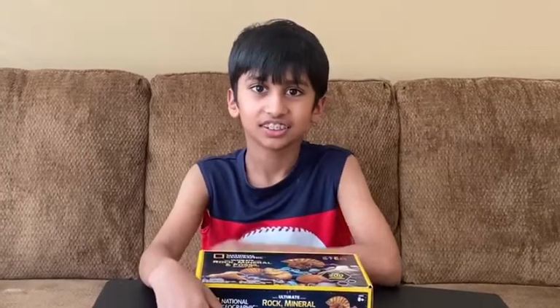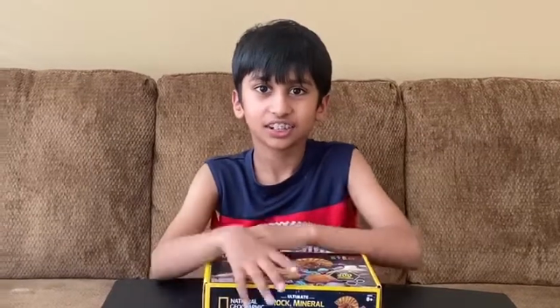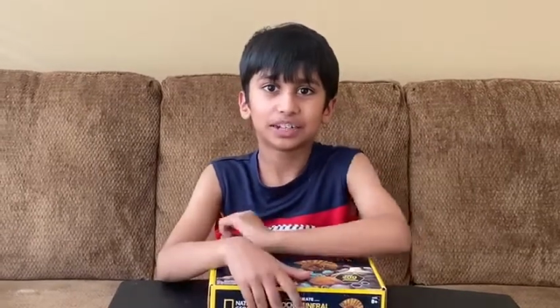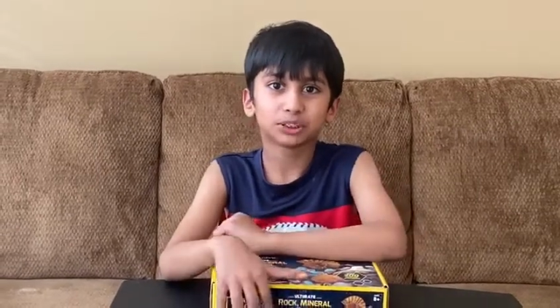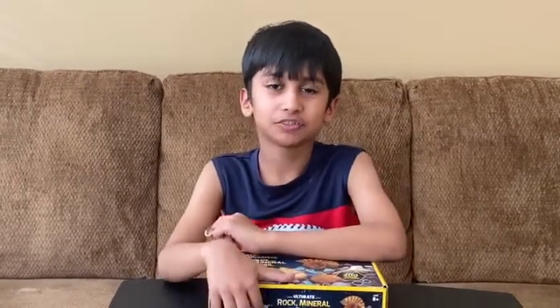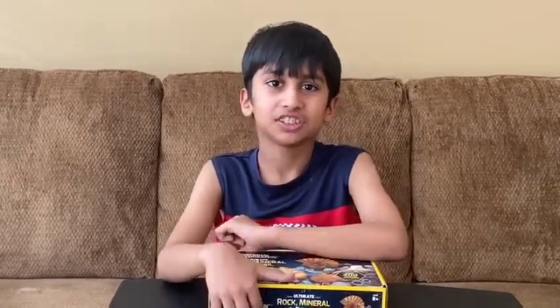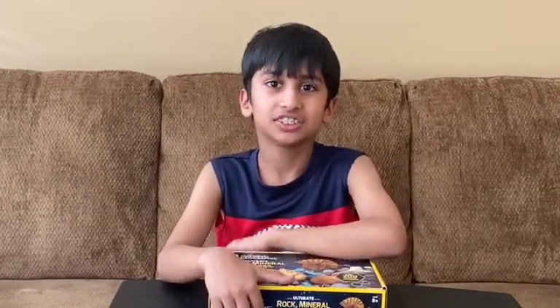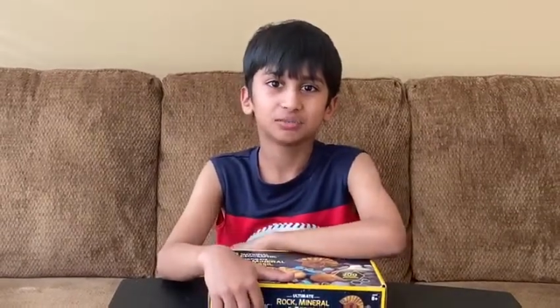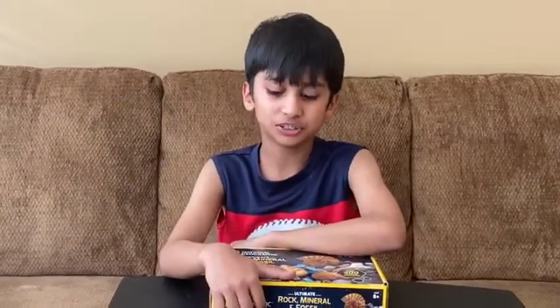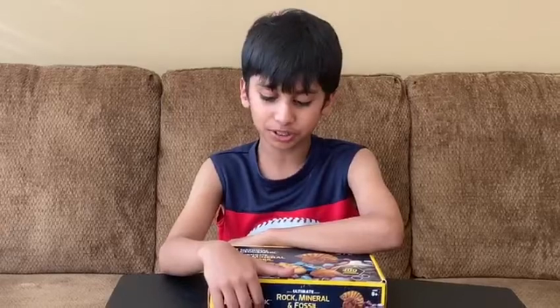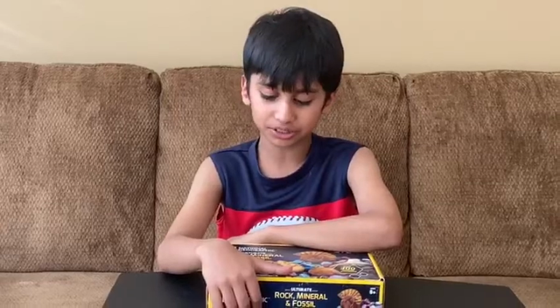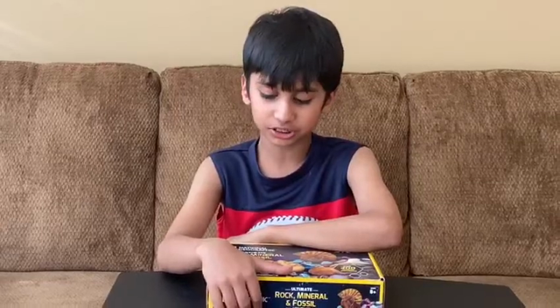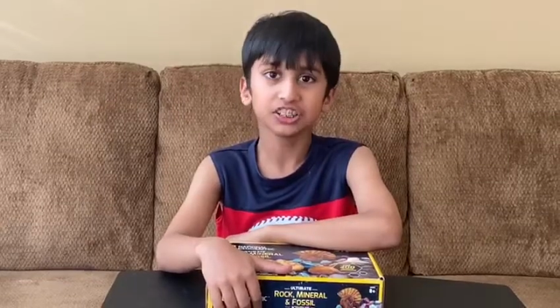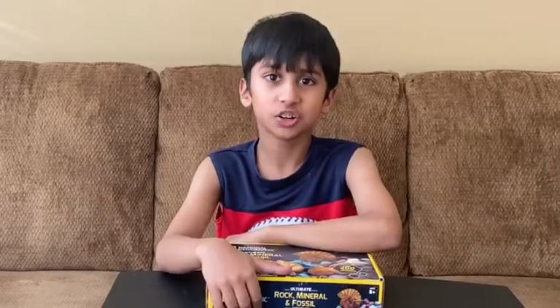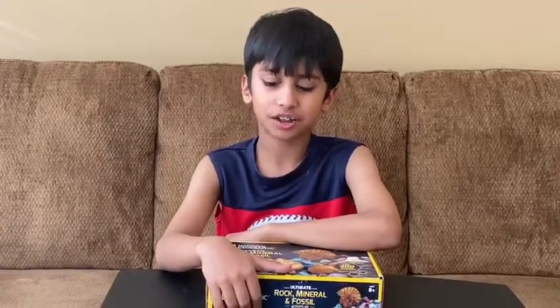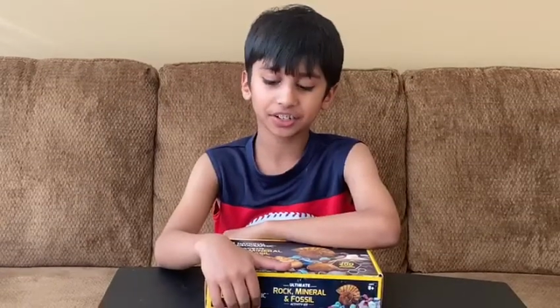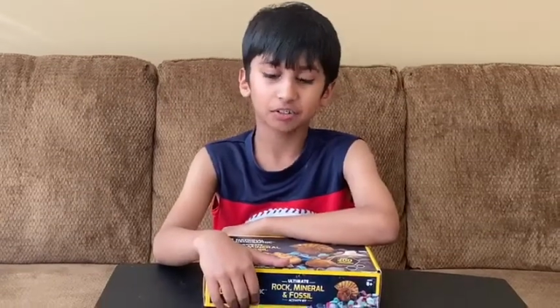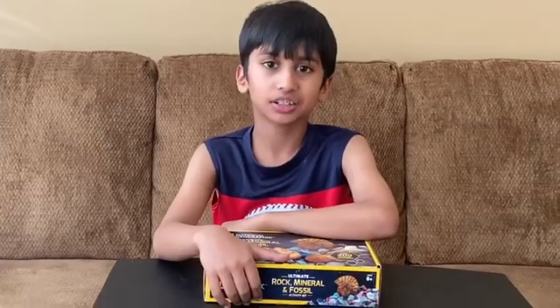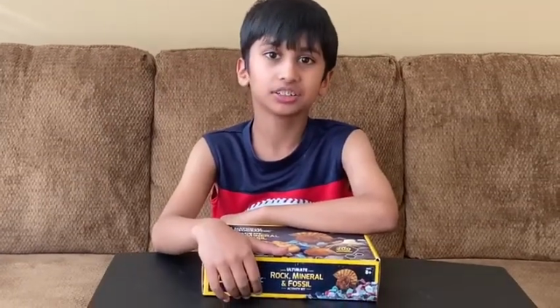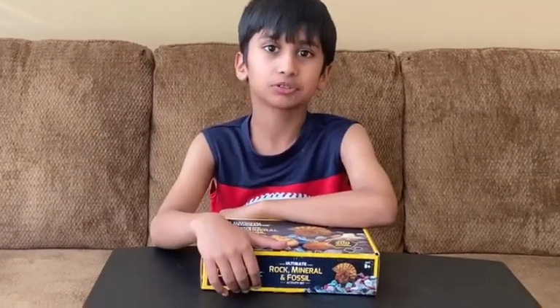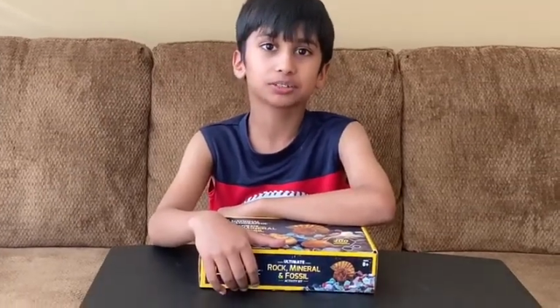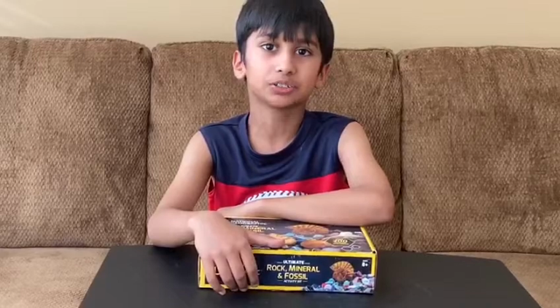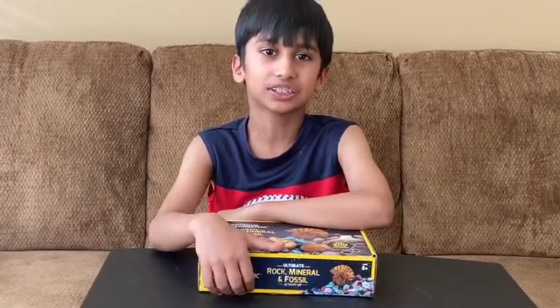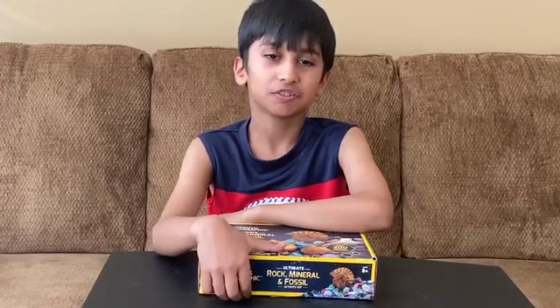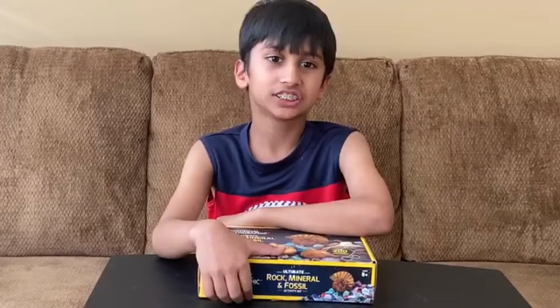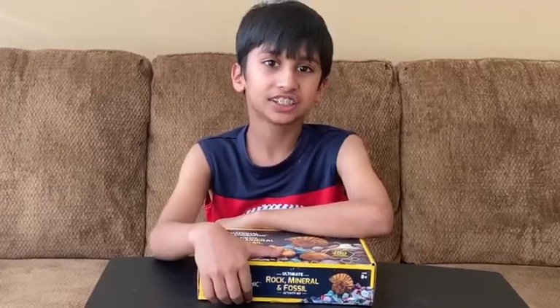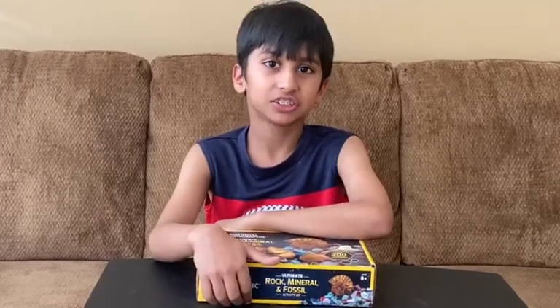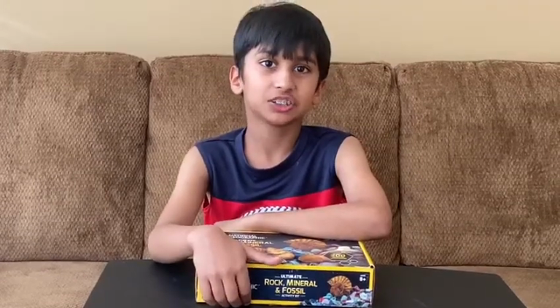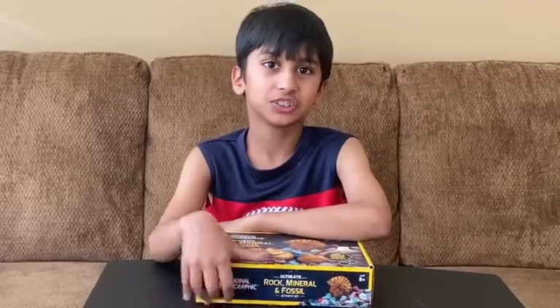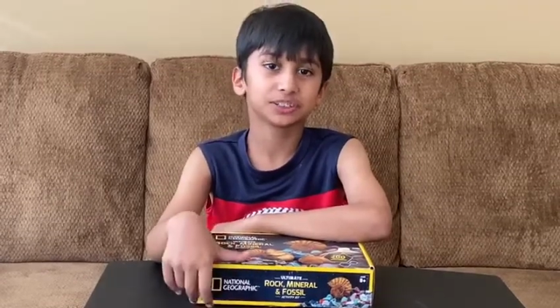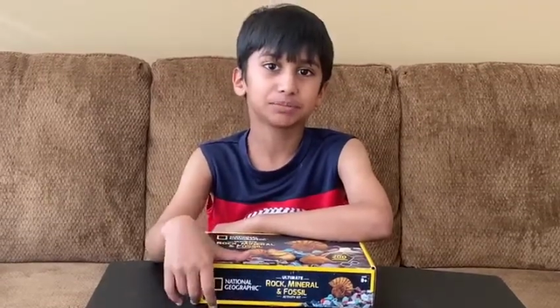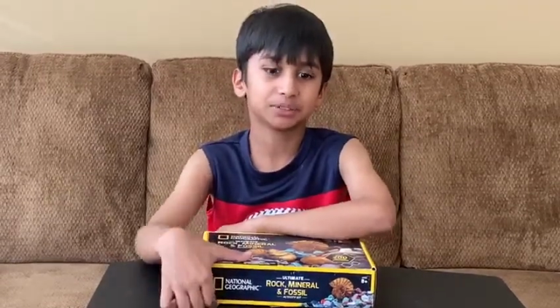Hello, my name is Aurob. Today I'm going to review the National Geographic Rock Ultimate Rock Underland Fossil Kit with 200 gem specimens.